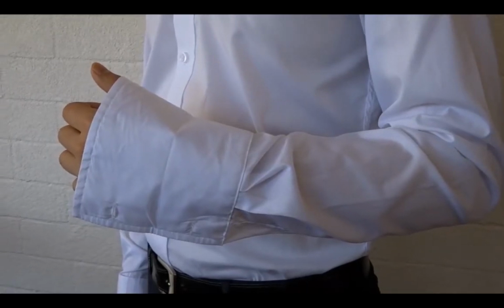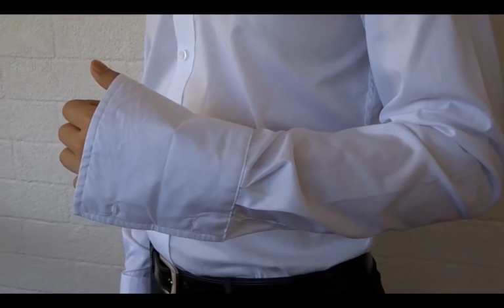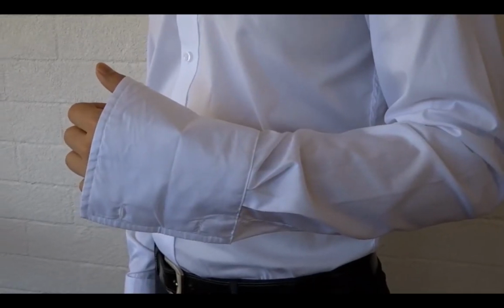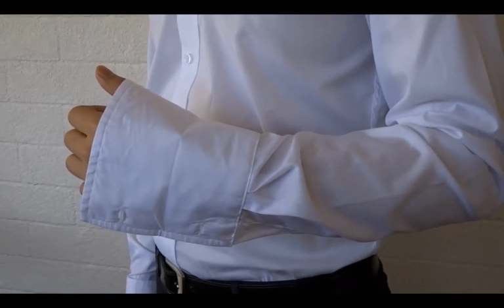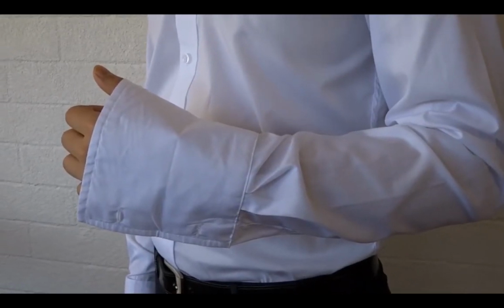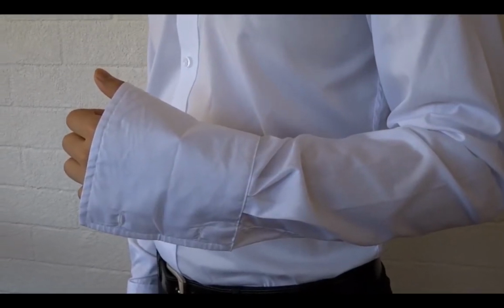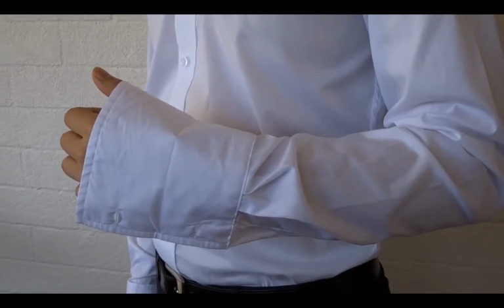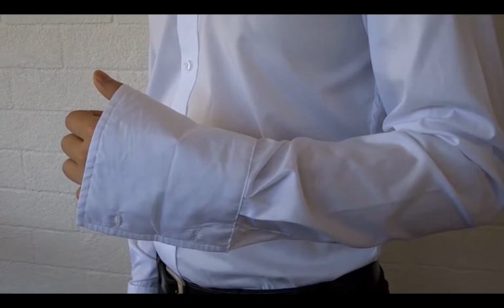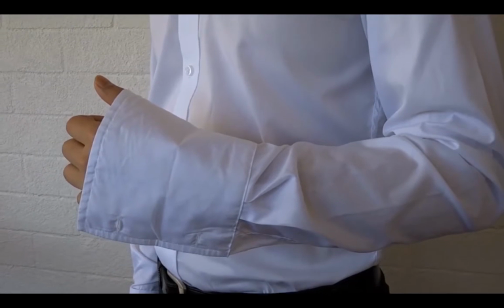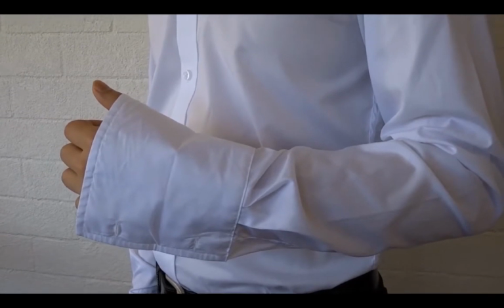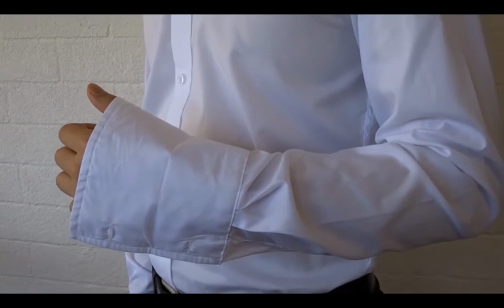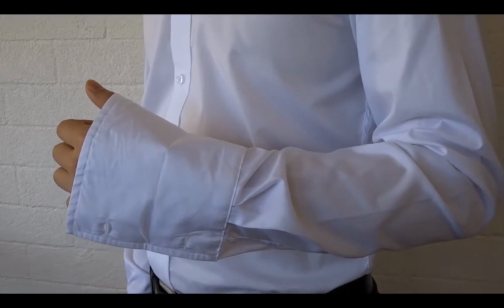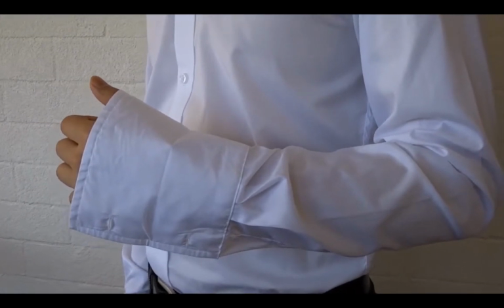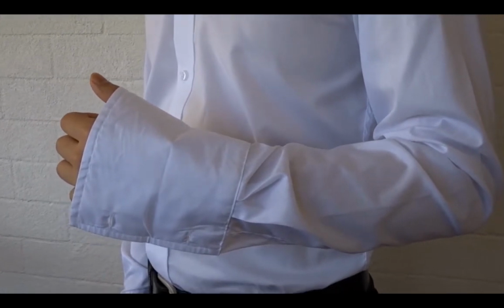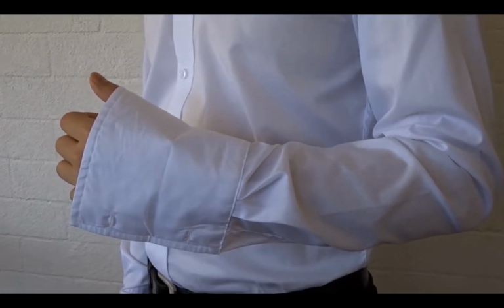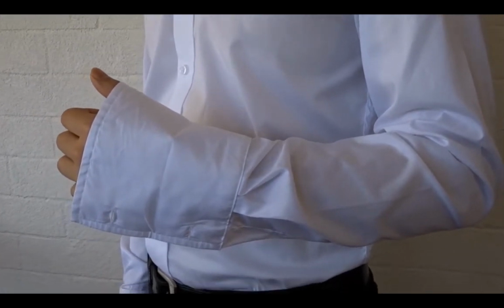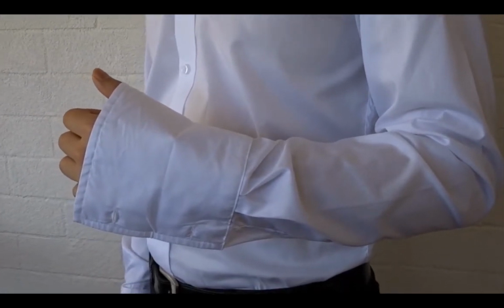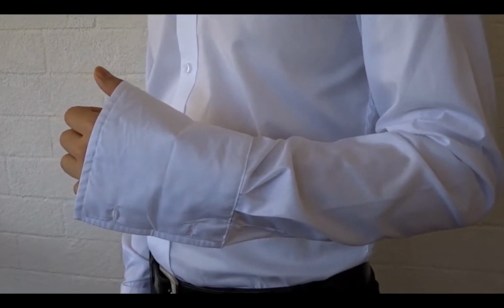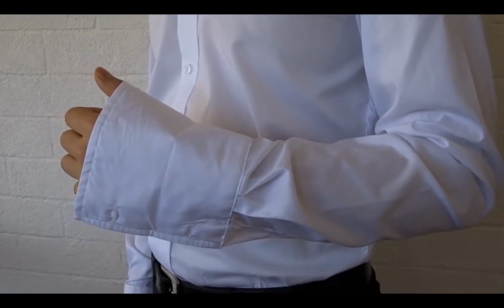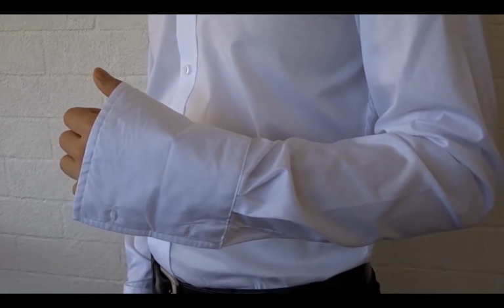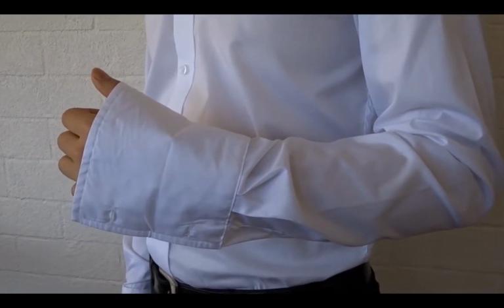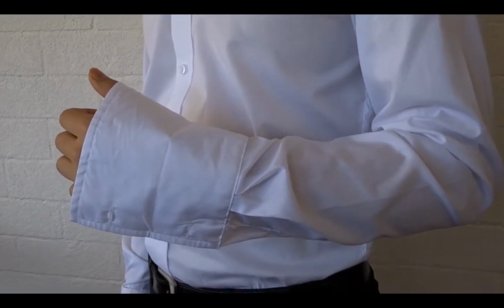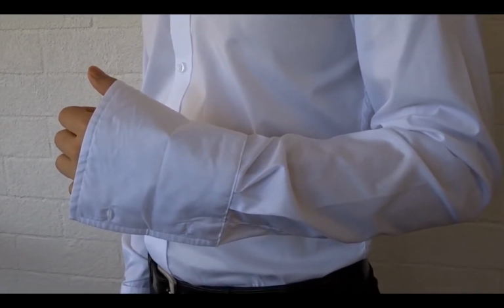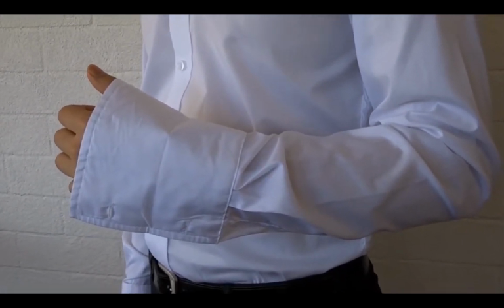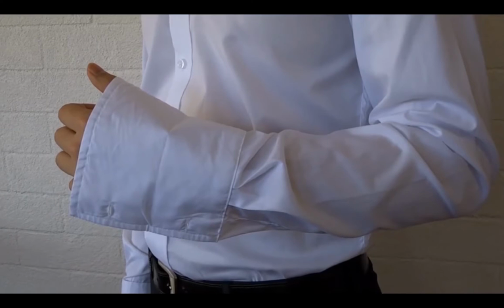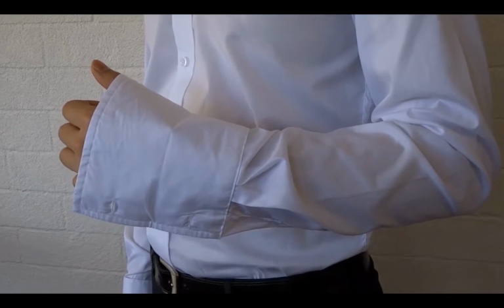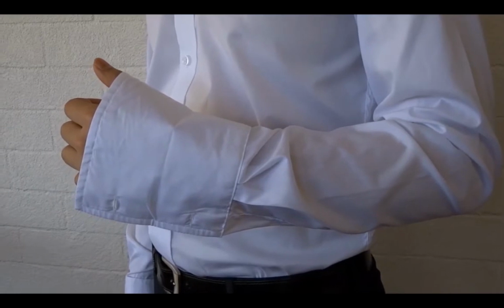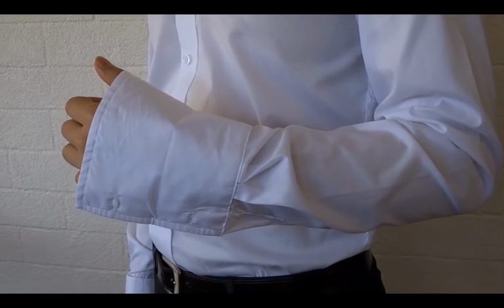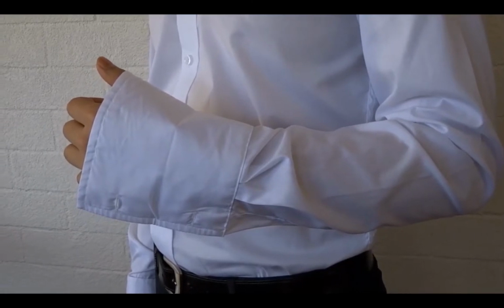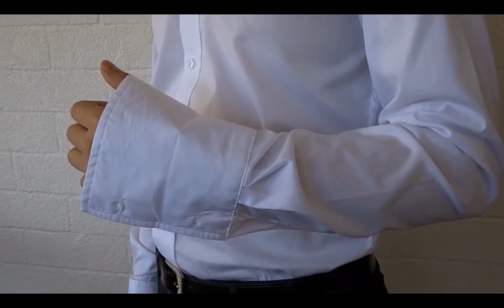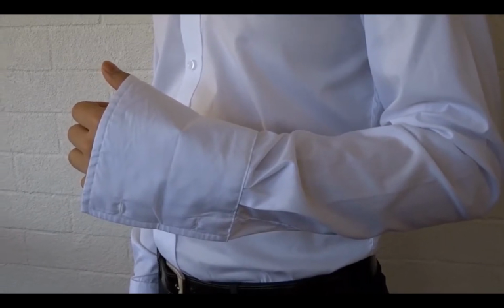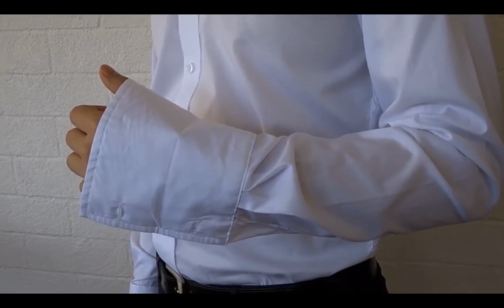How to wear cufflinks. To wear cufflinks, first you must have a French cuff shirt which contains two holes in the sleeve.